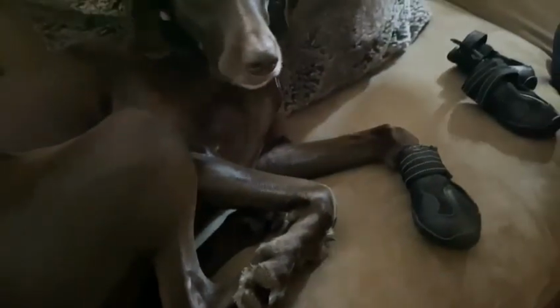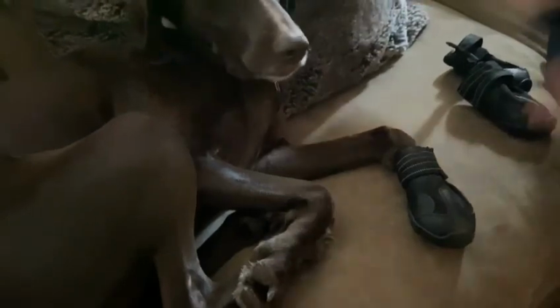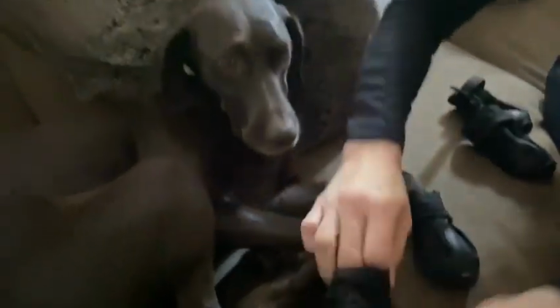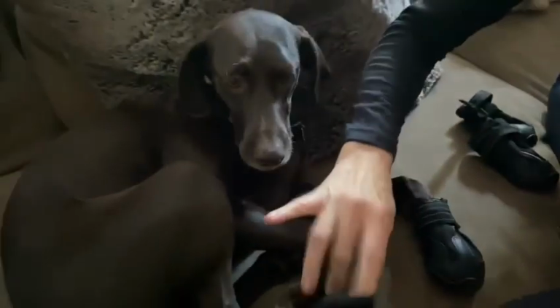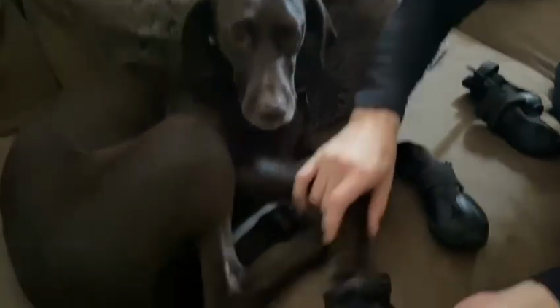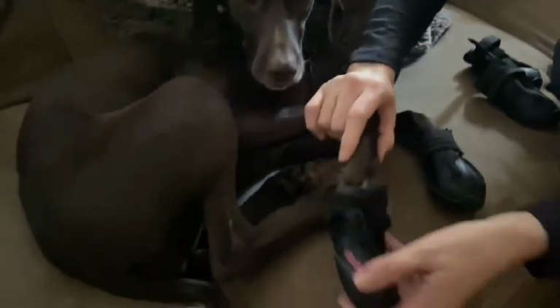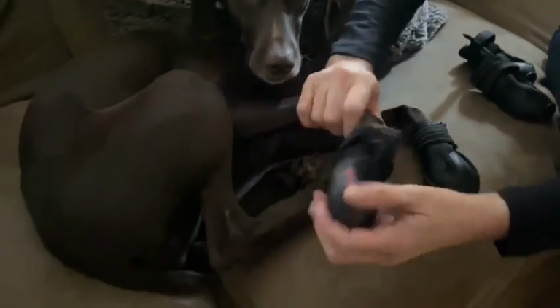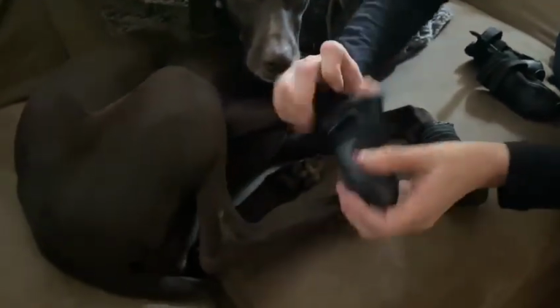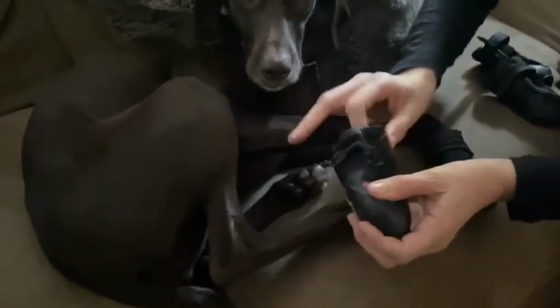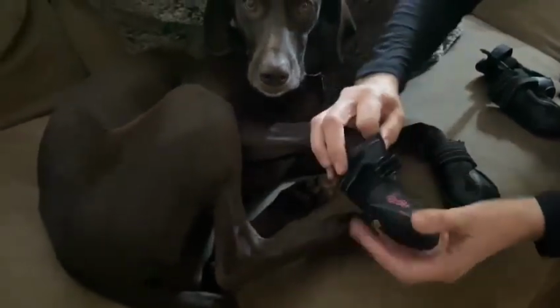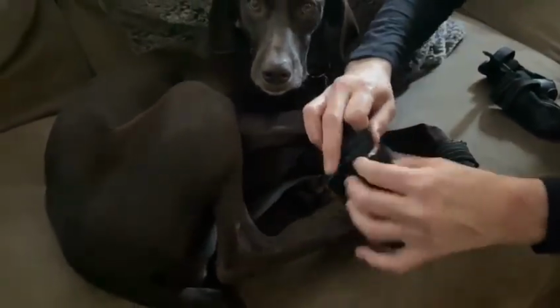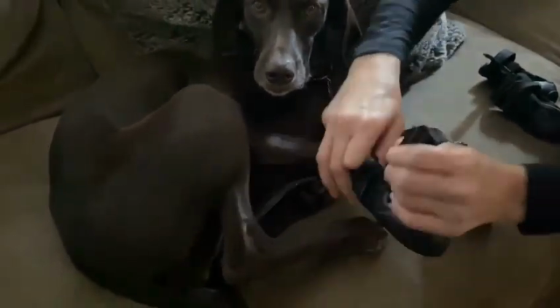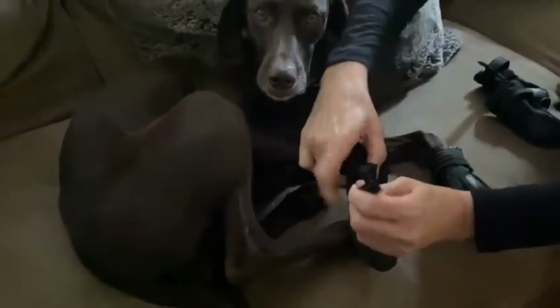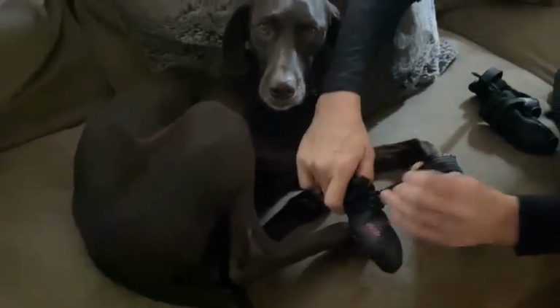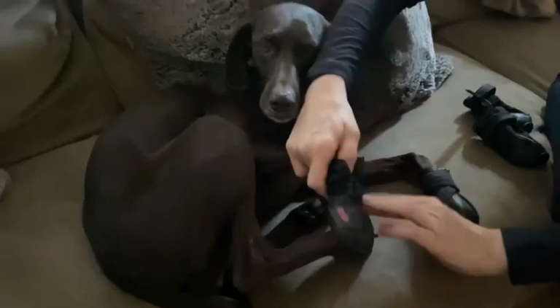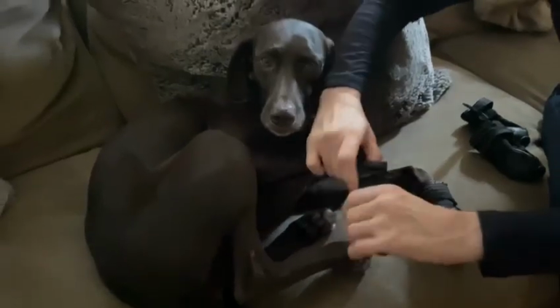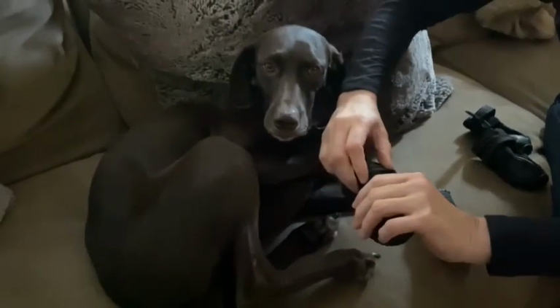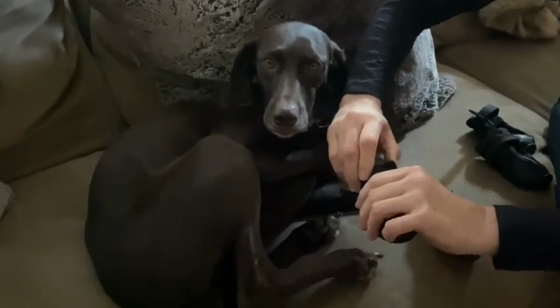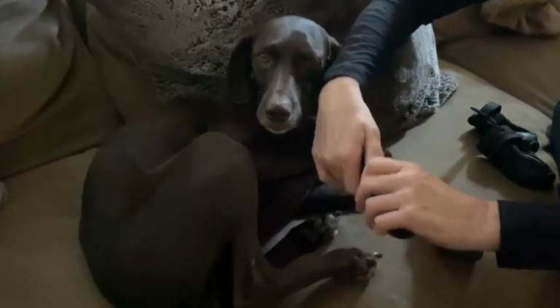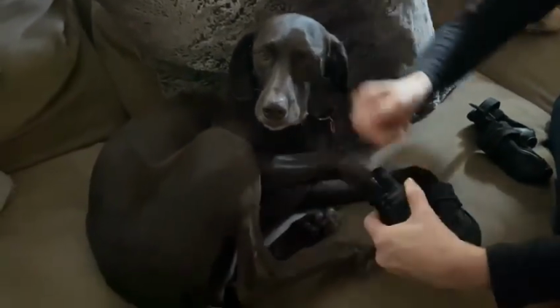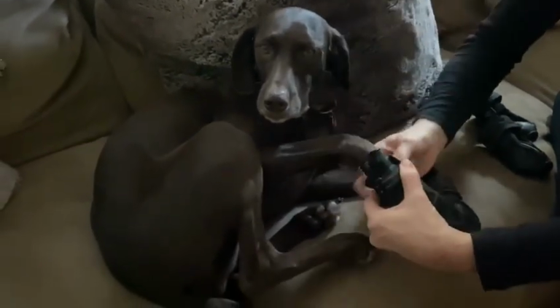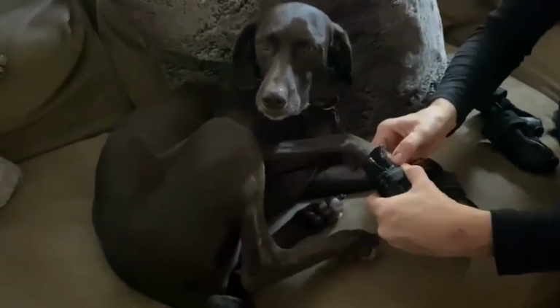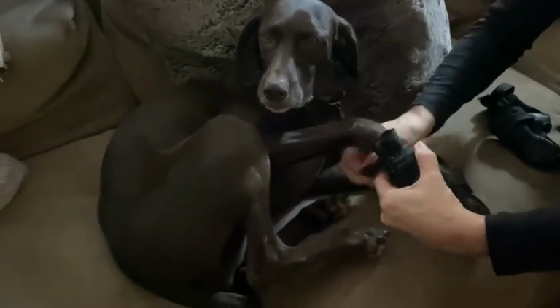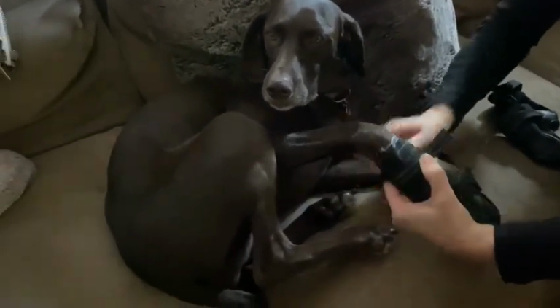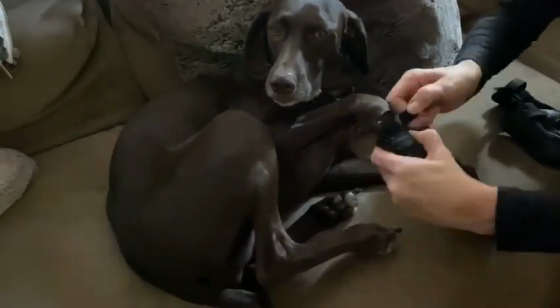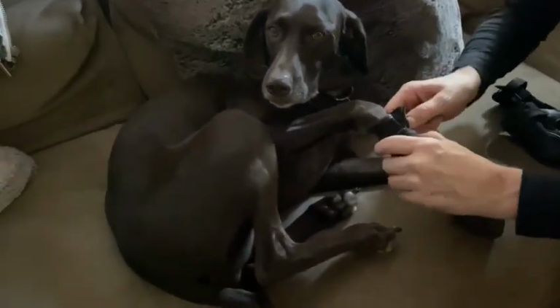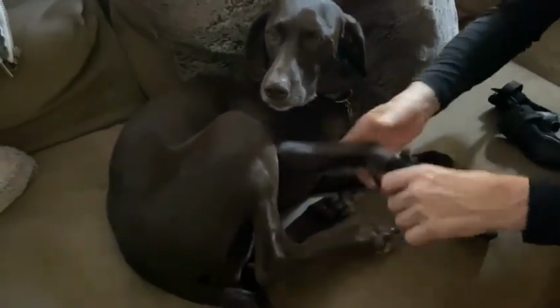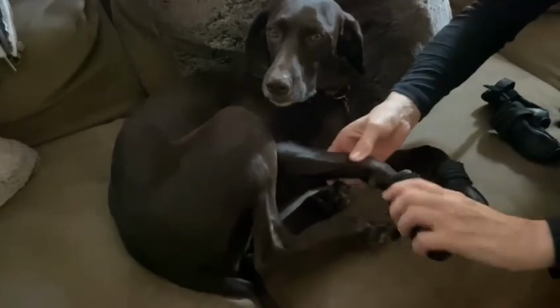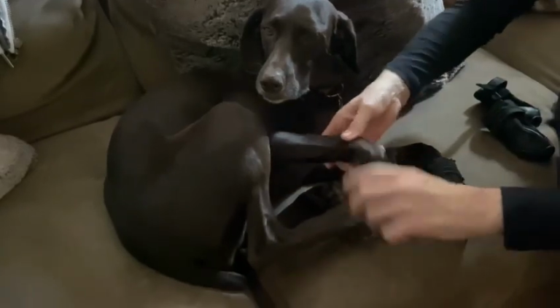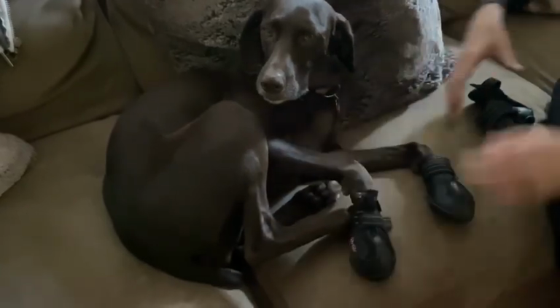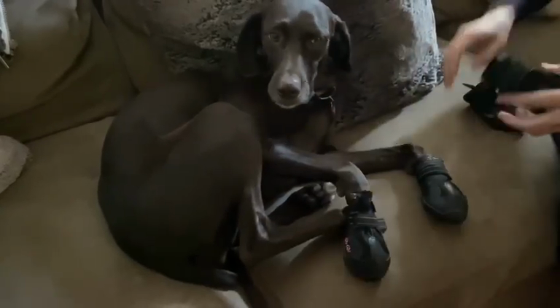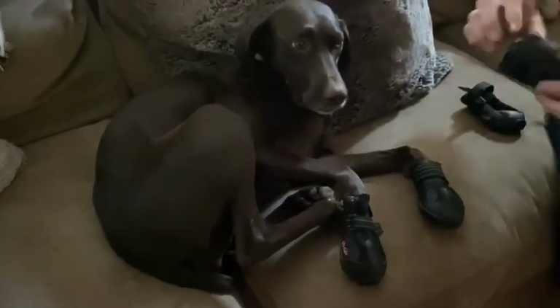I like little clubs. She doesn't seem to mind them going on, does she? She seems quite happy. She probably likes to have dry feet. I wonder how she'll walk in them. It's going to be great.